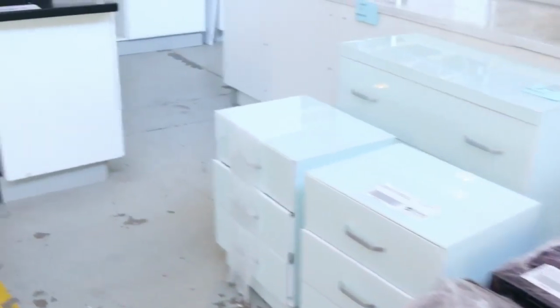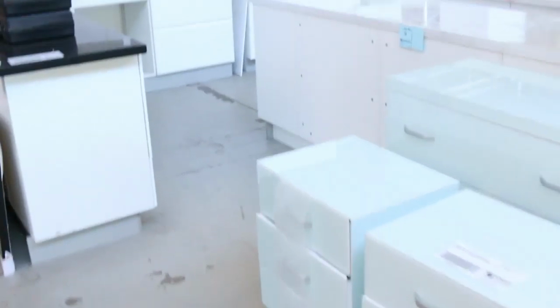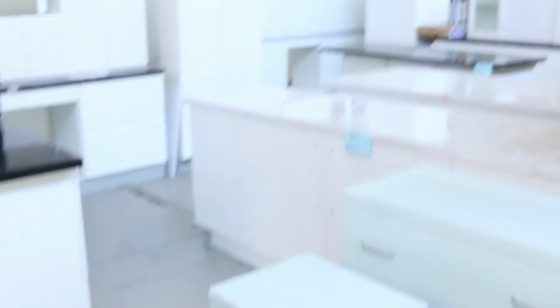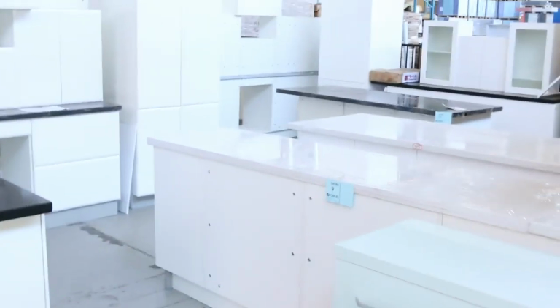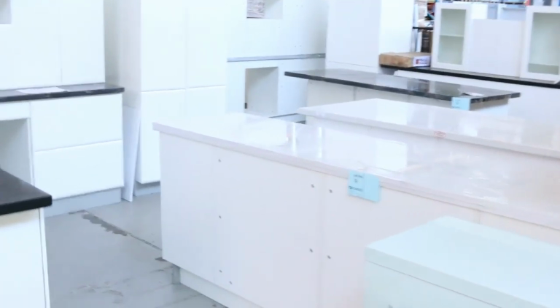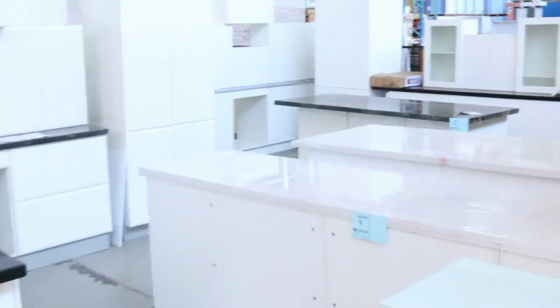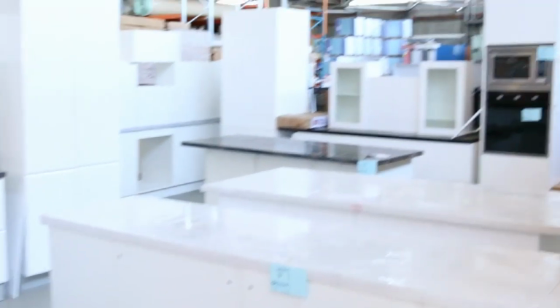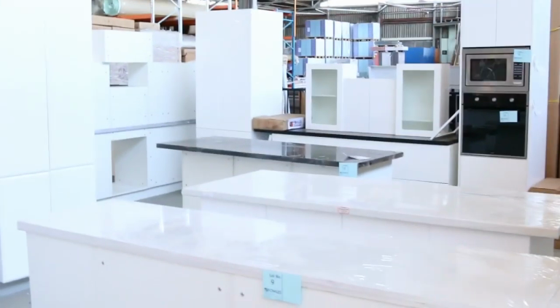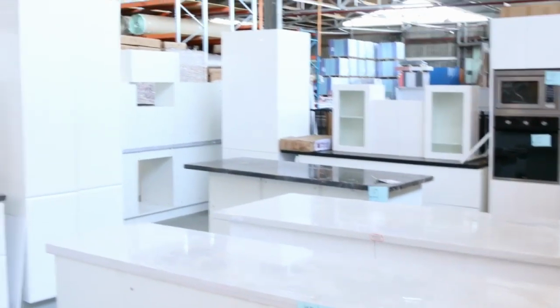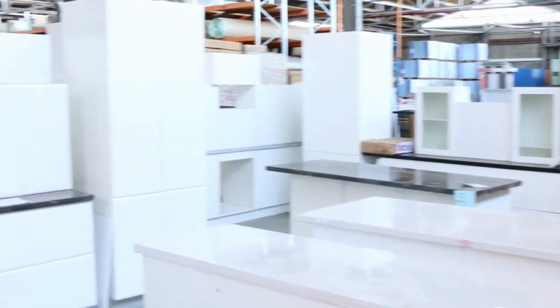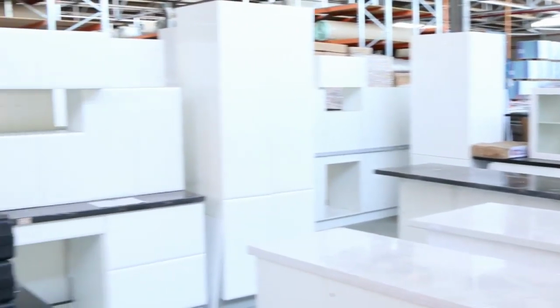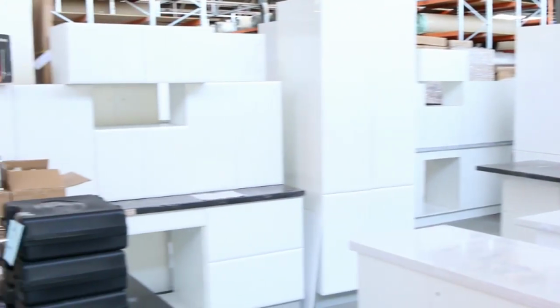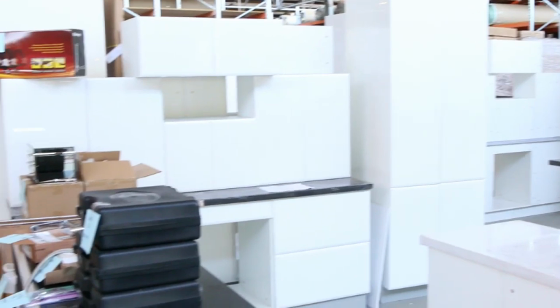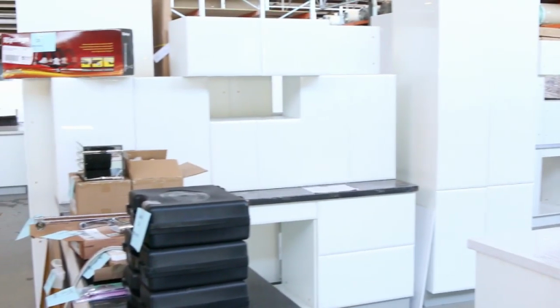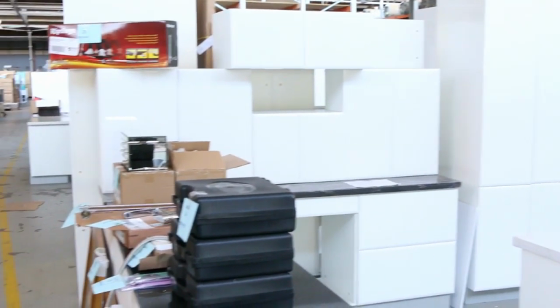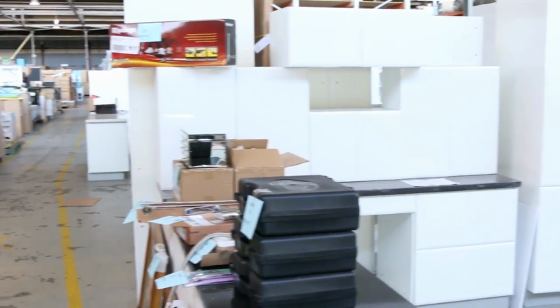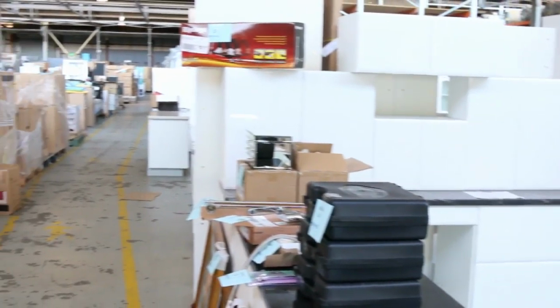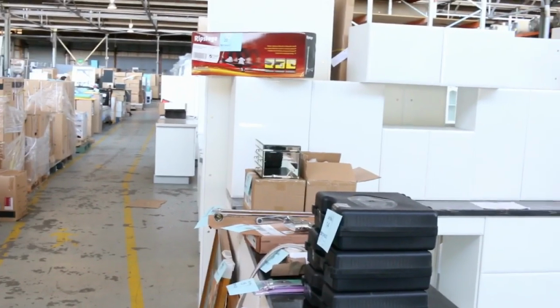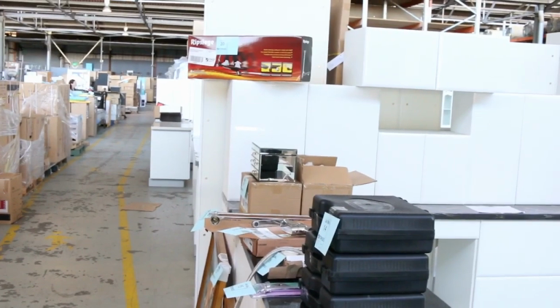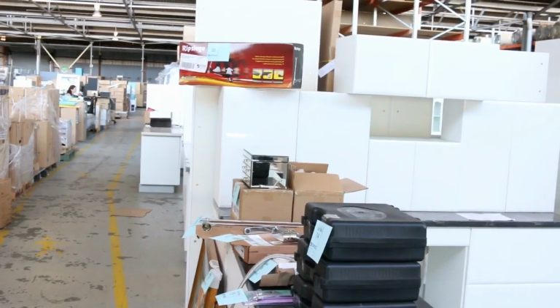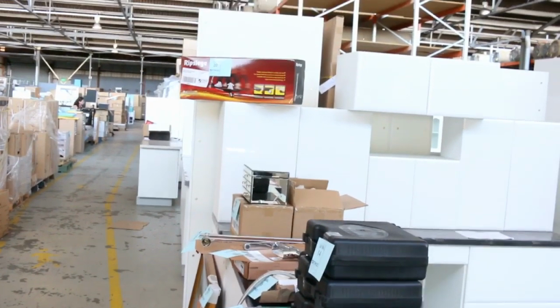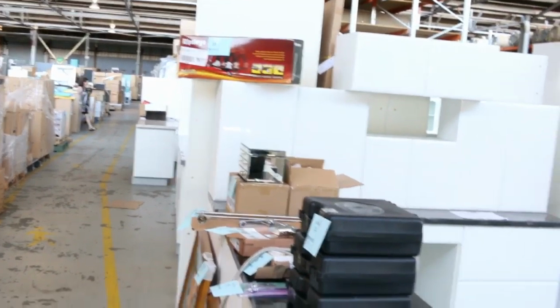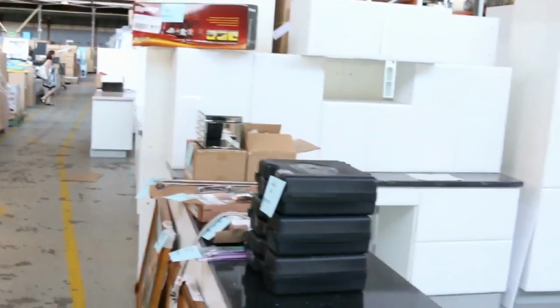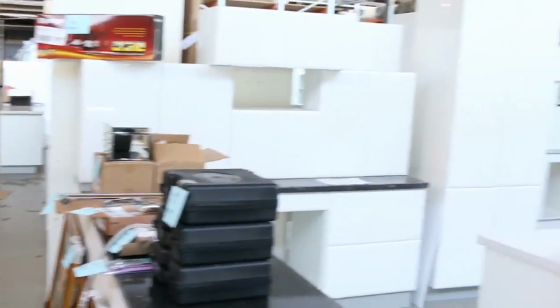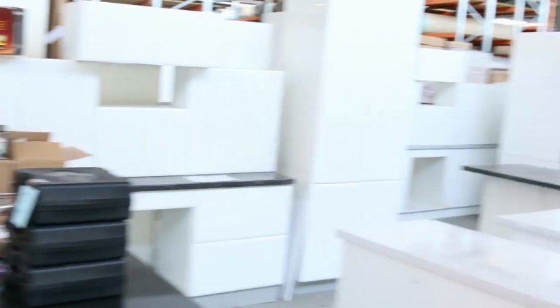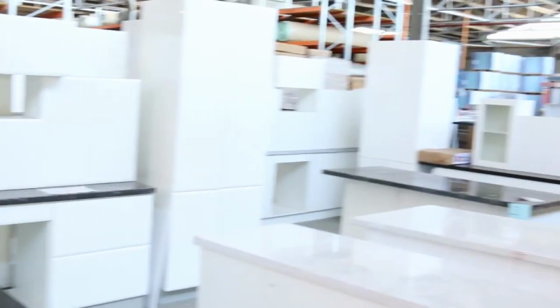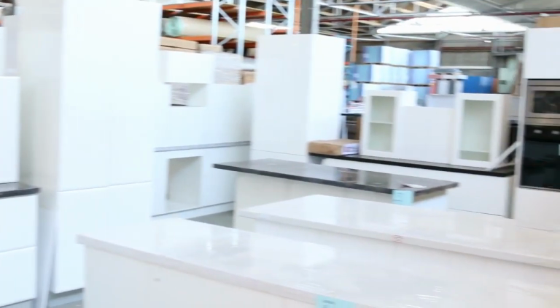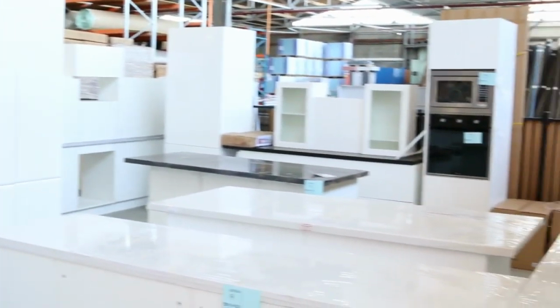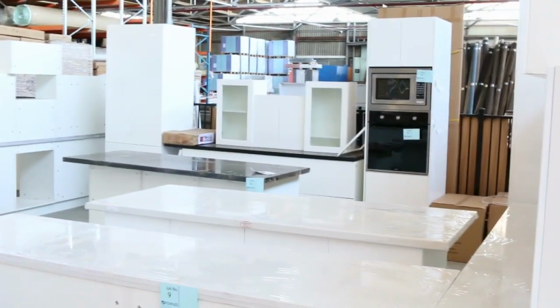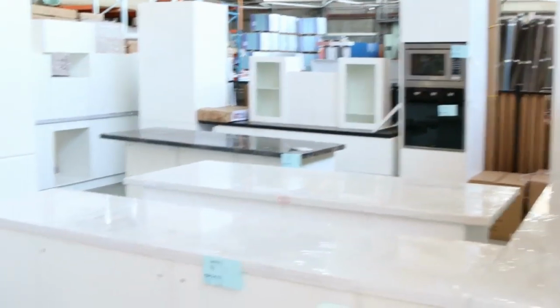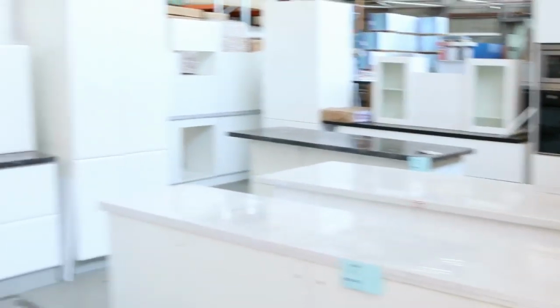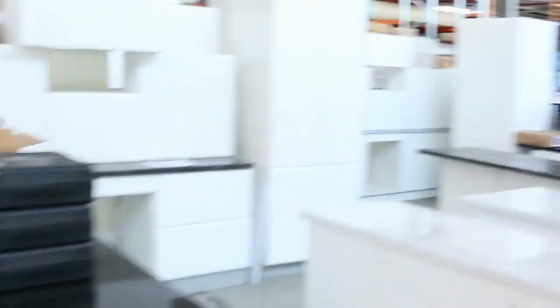Over the back here, have a look at this — nine complete kitchens tomorrow. They'll range from anywhere between two and a half to three and a half, maybe a few with a four in them, but all depending on the size. Some big kitchens there starting at around that two and a half thousand mark.